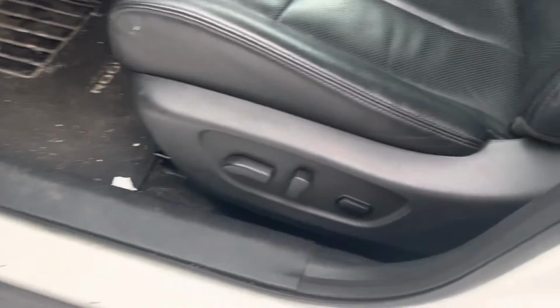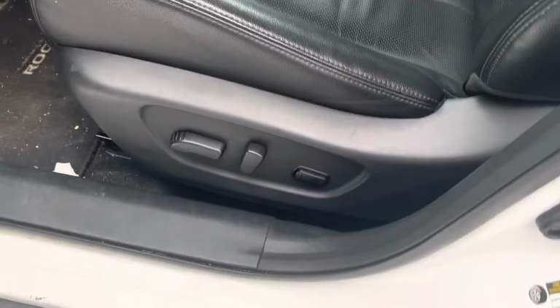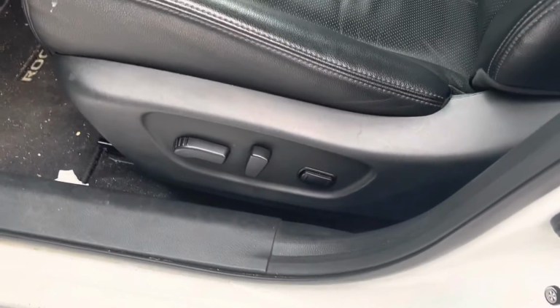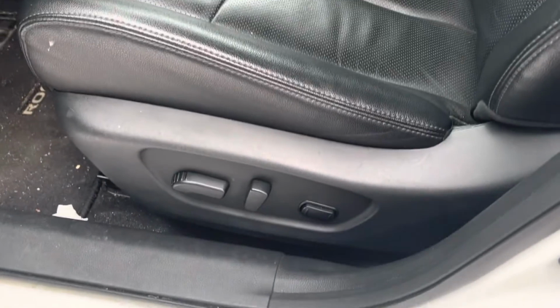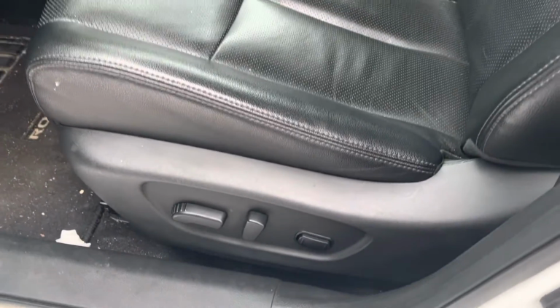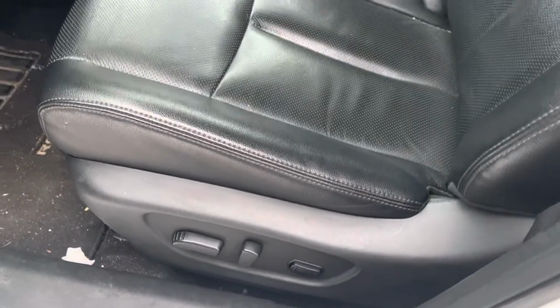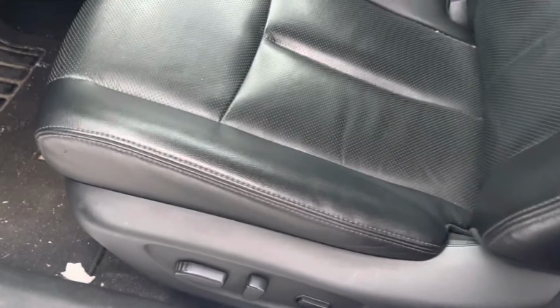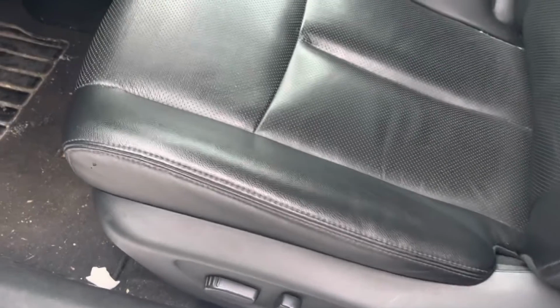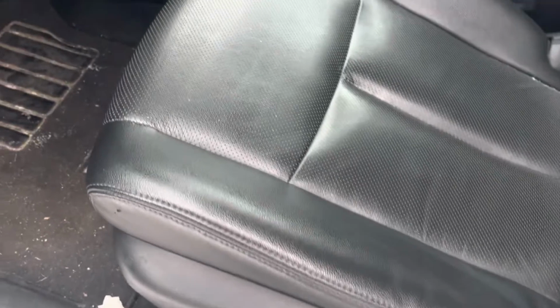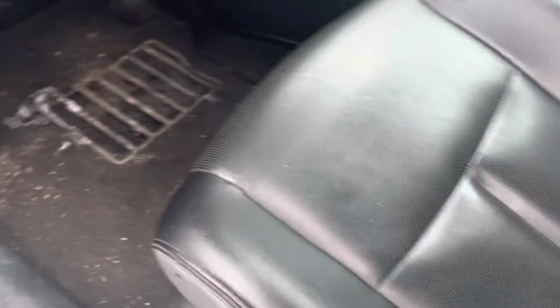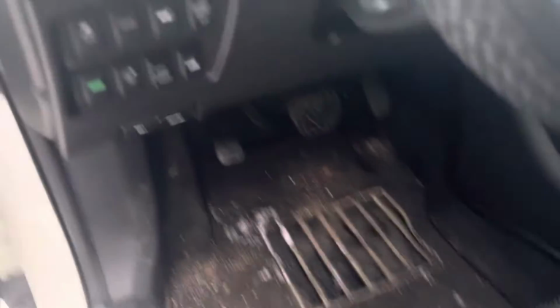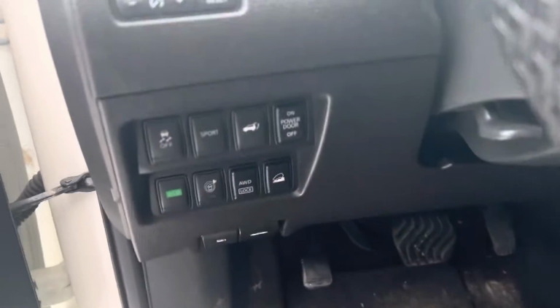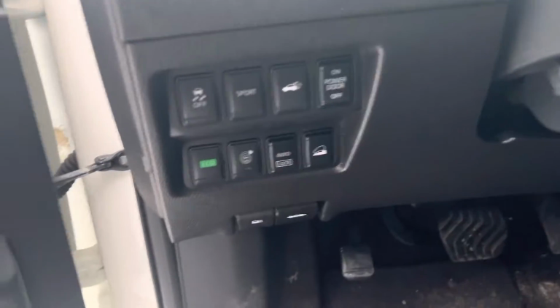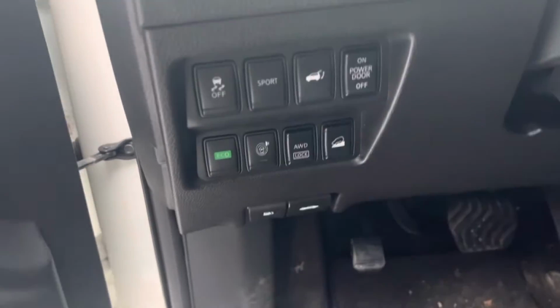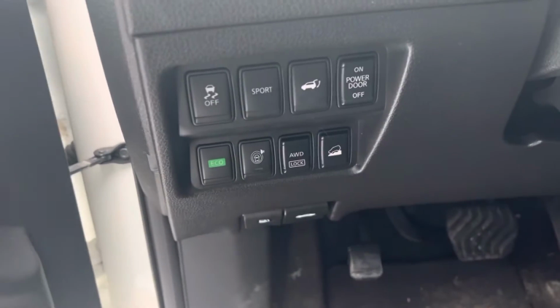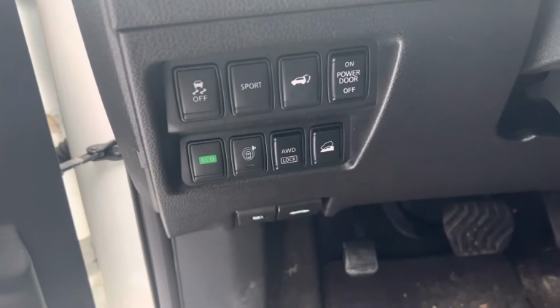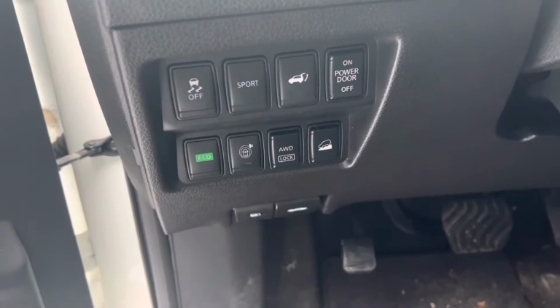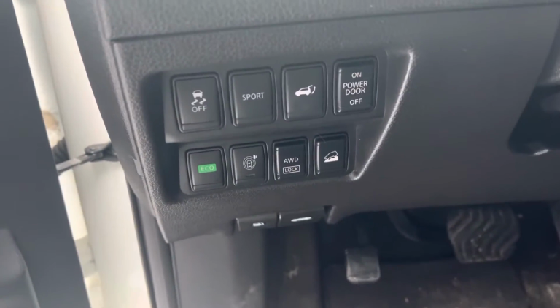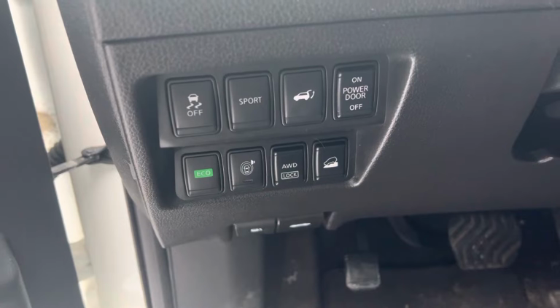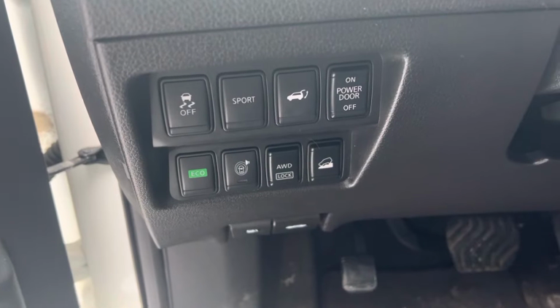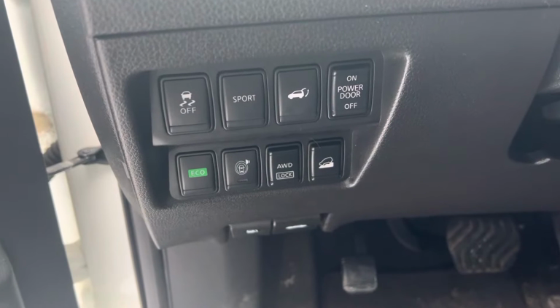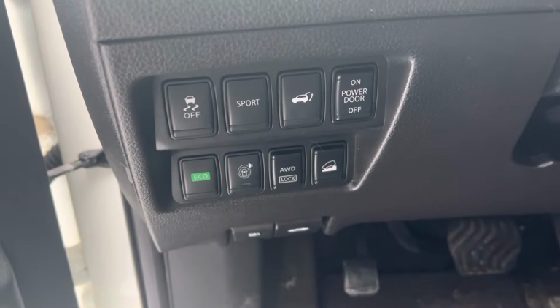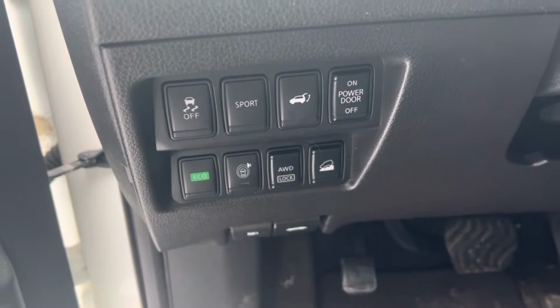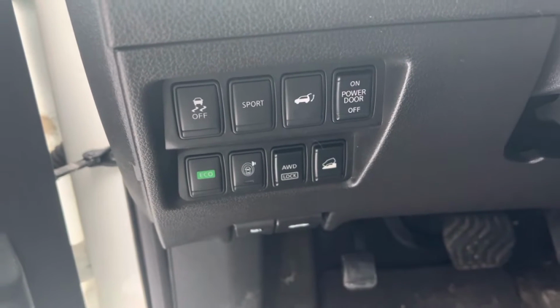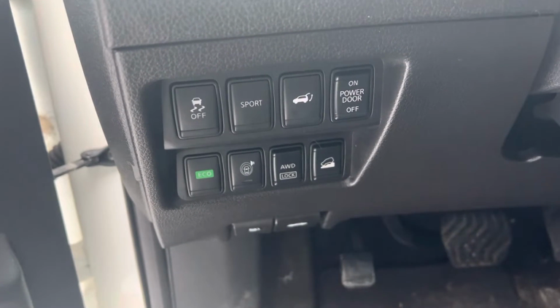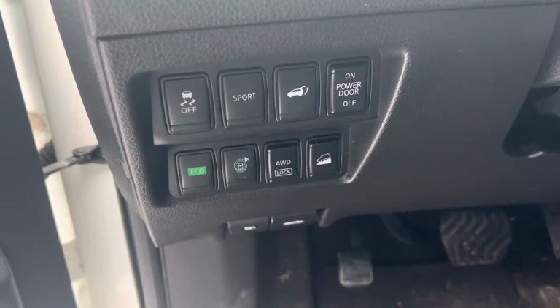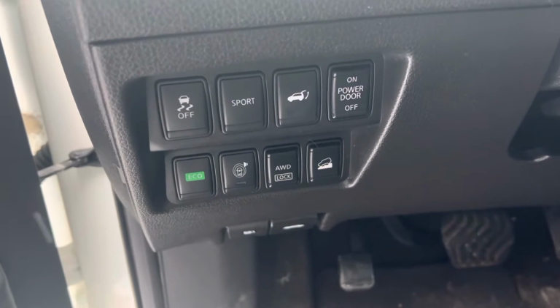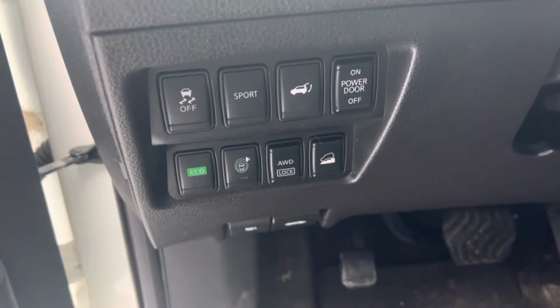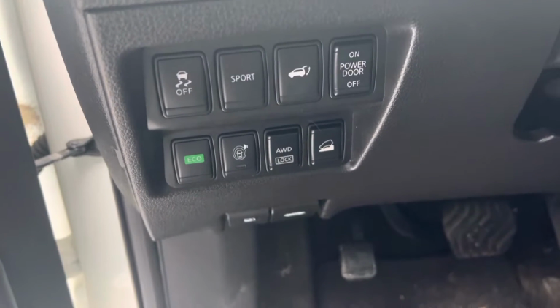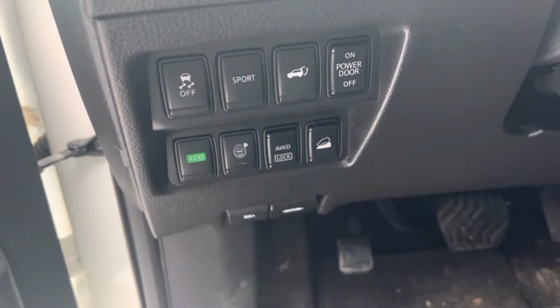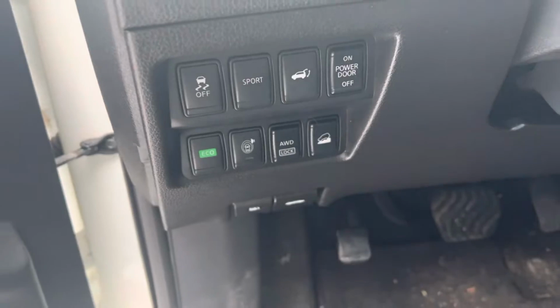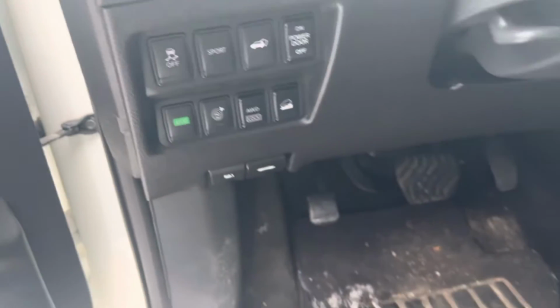You've got the power adjustable seats here — they are leather and heated, nice and comfortable. All of your extra functions here: sport mode, powered lift gate, radar, your sensors, all that good stuff, and all wheel drive lock.